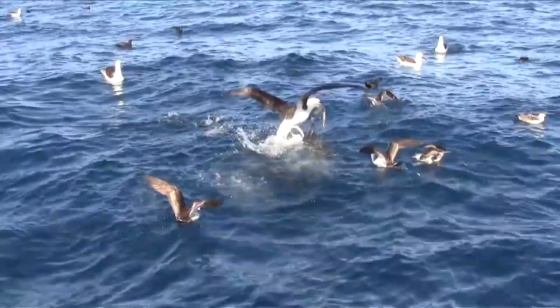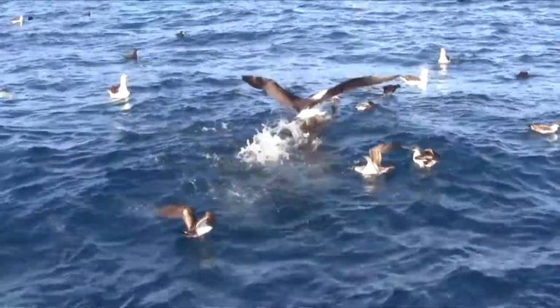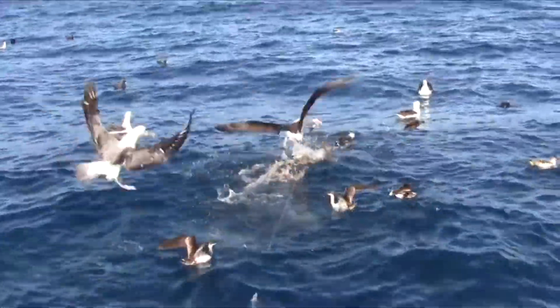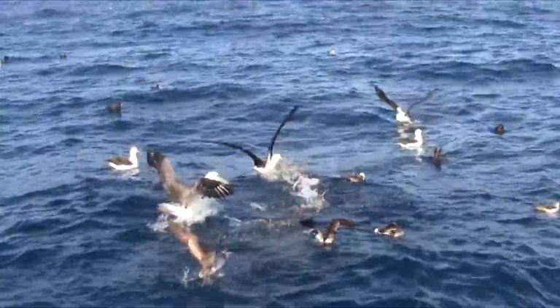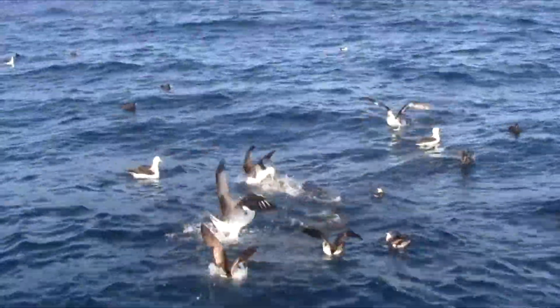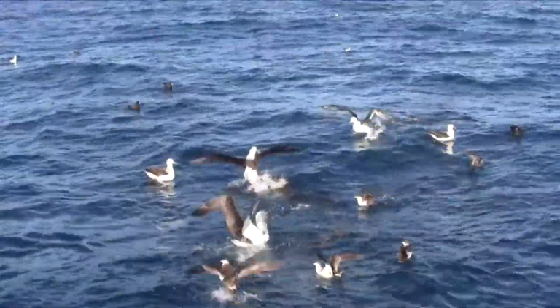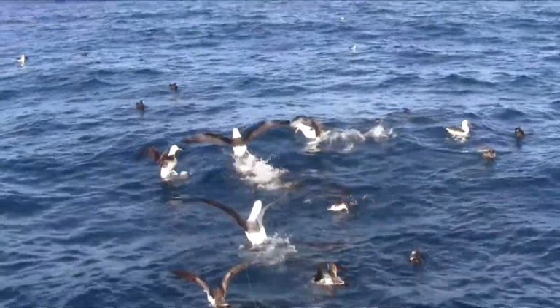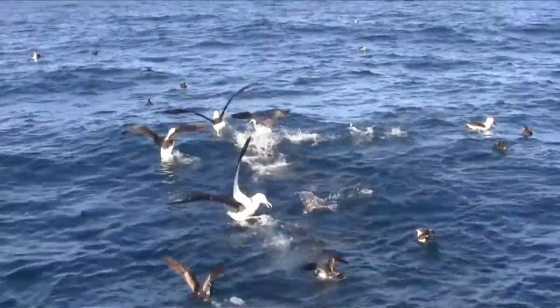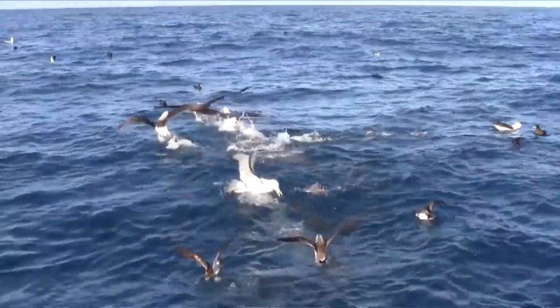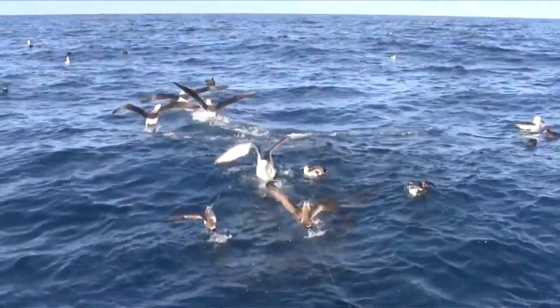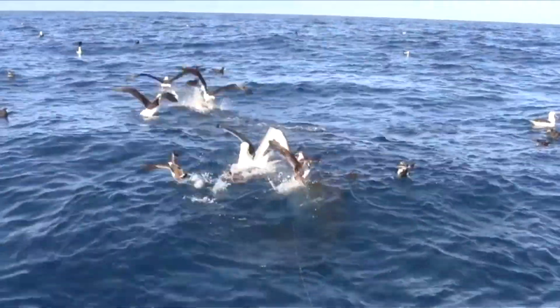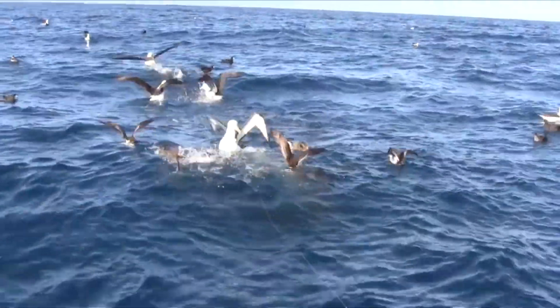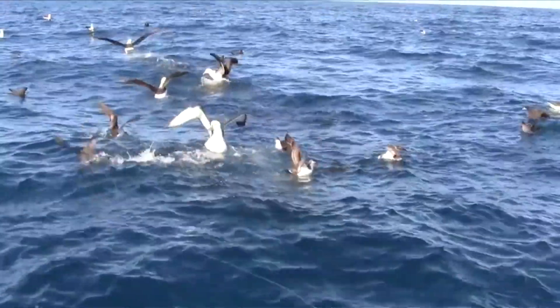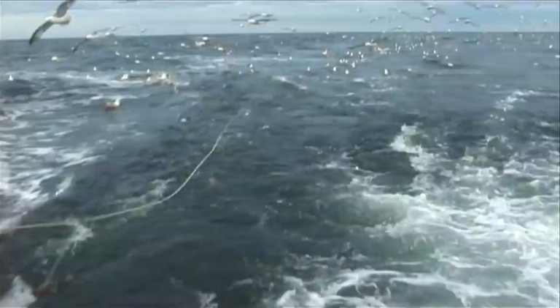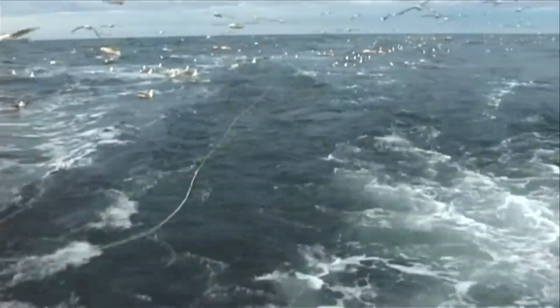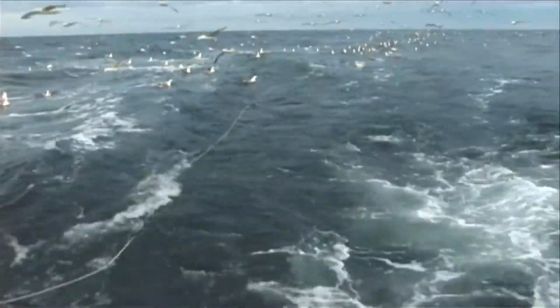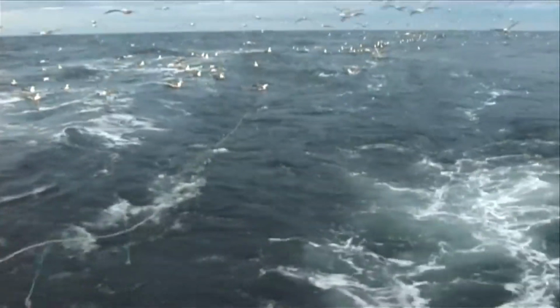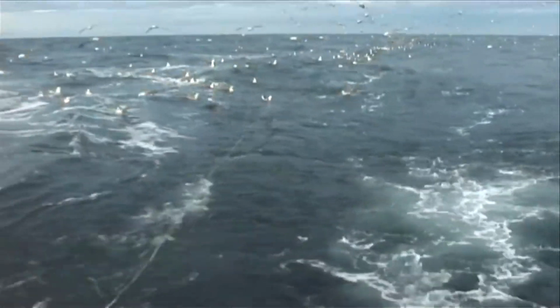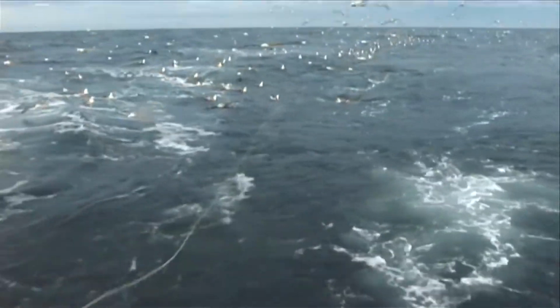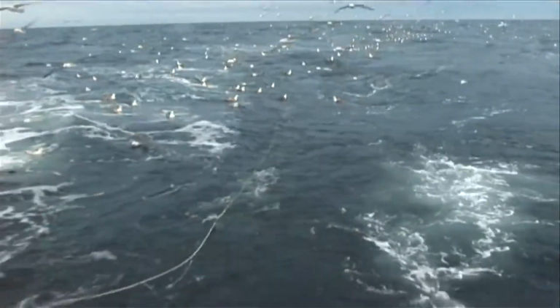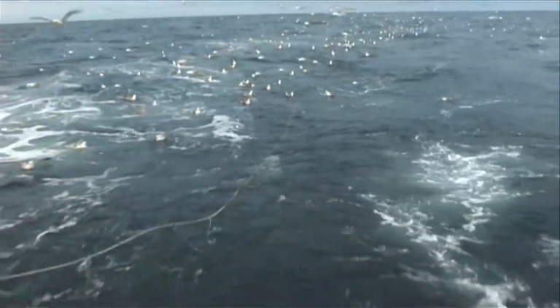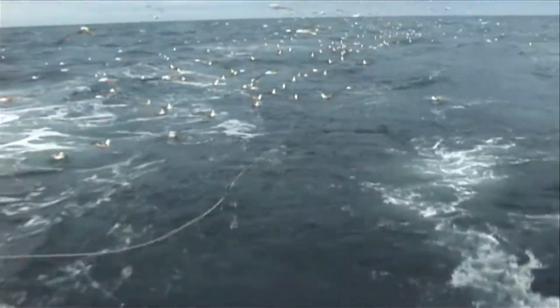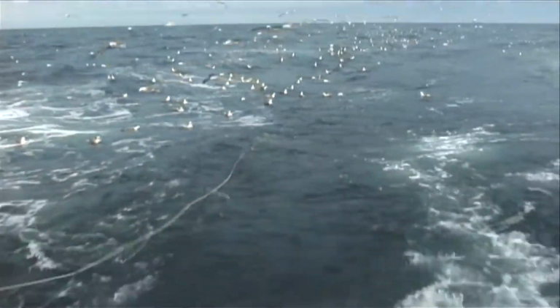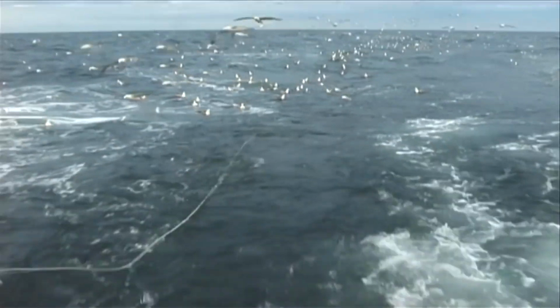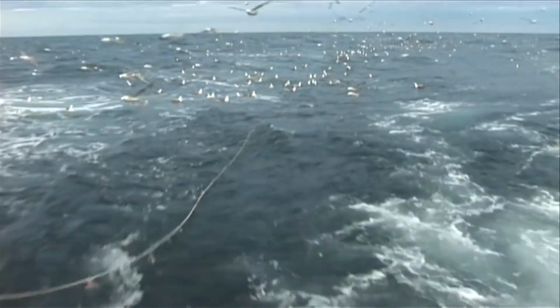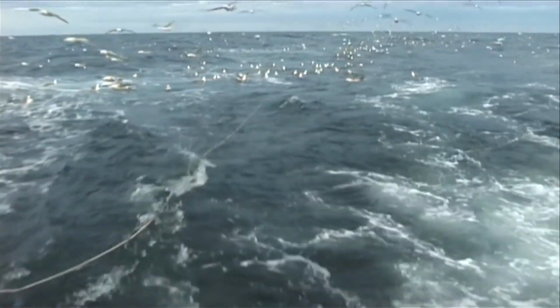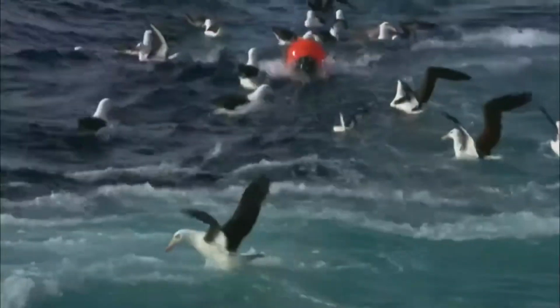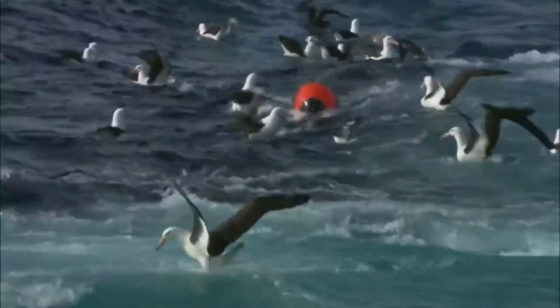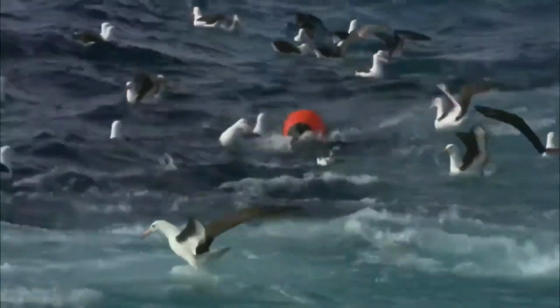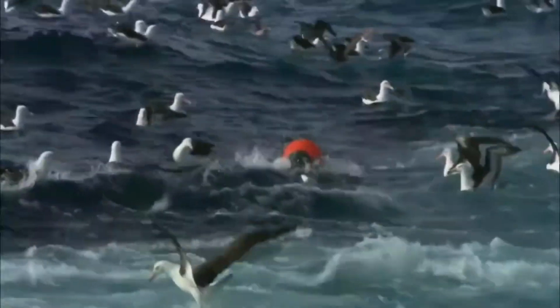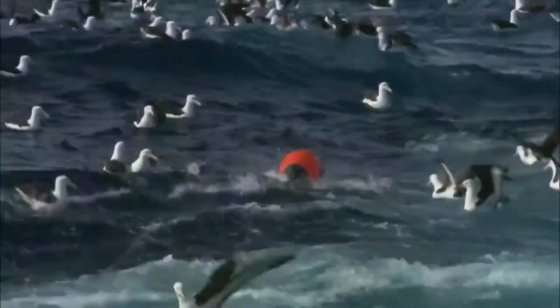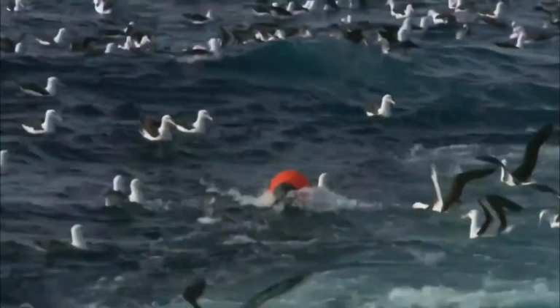Their diet consists of surface fish, crustaceans, mollusks, as well as various scraps and remains of processed seafood from floating vessels and trawlers, and even whale leftovers.